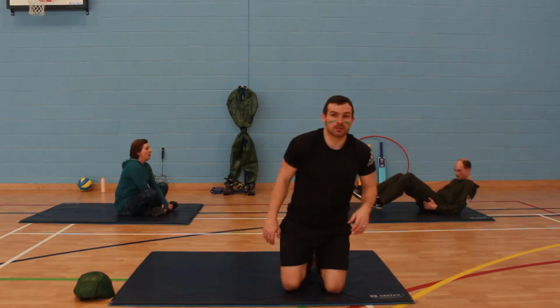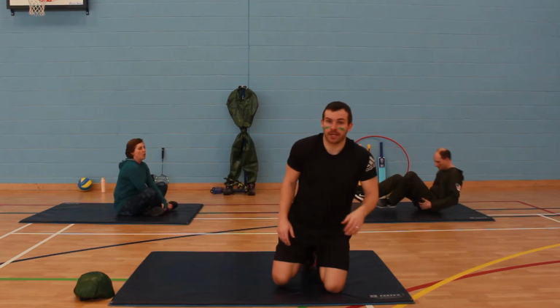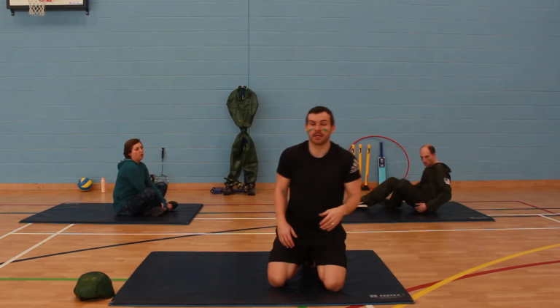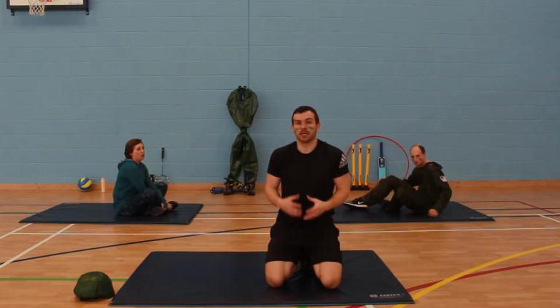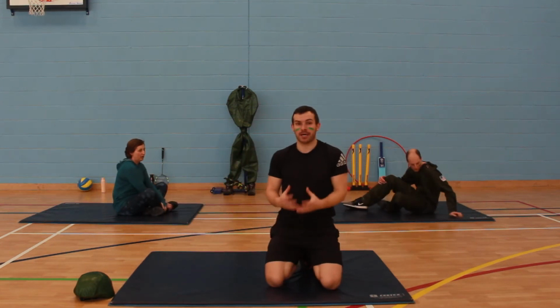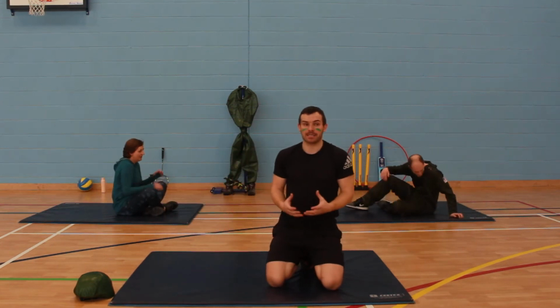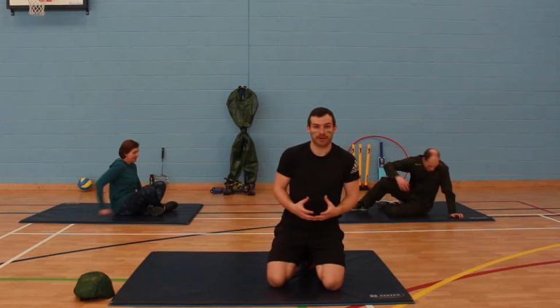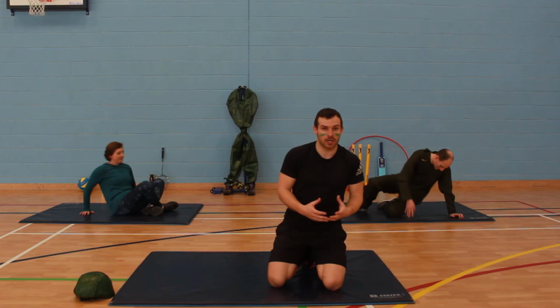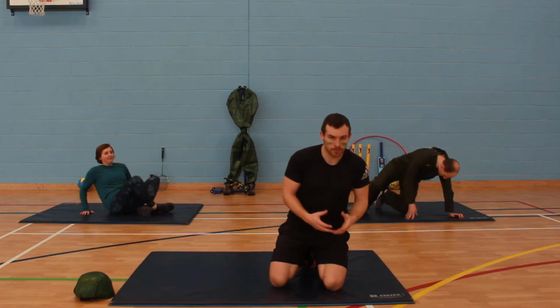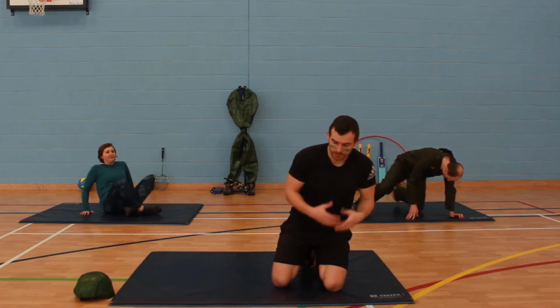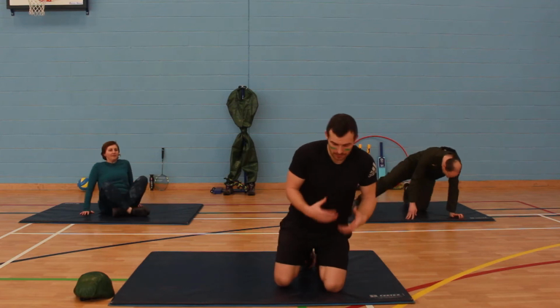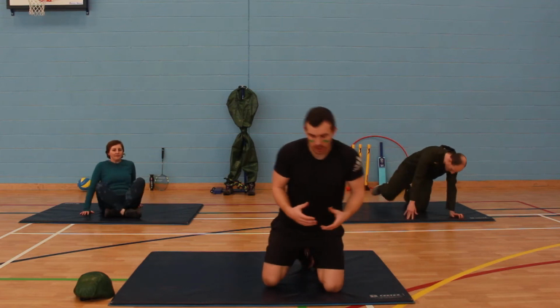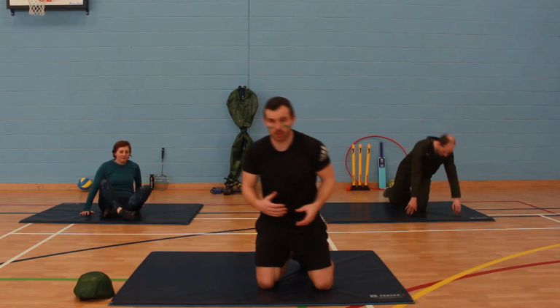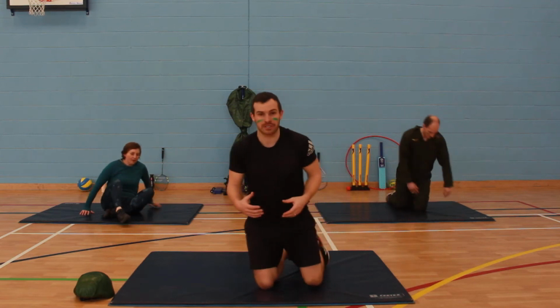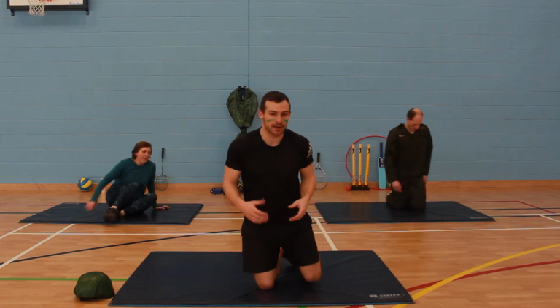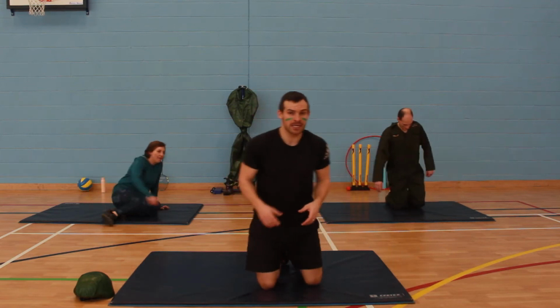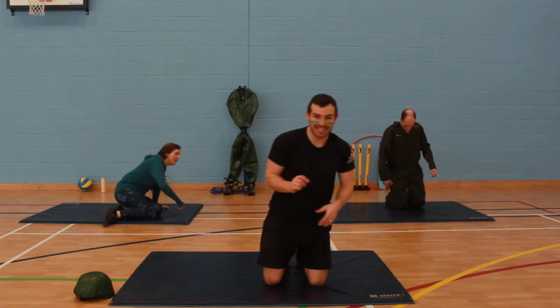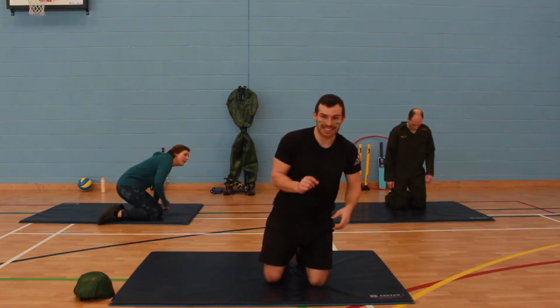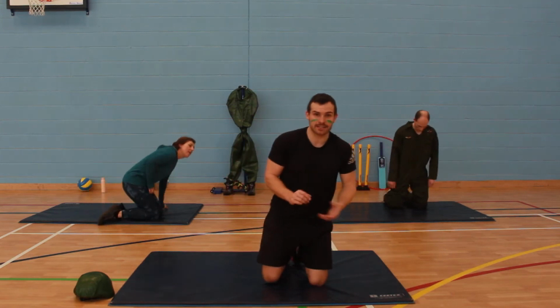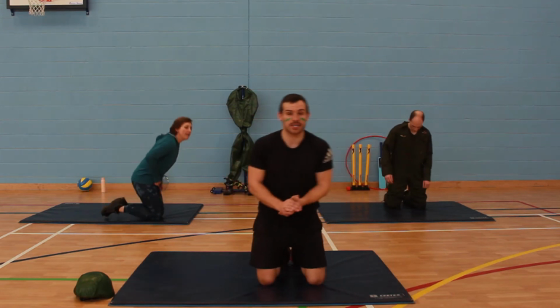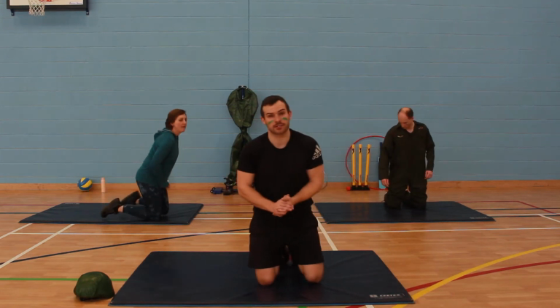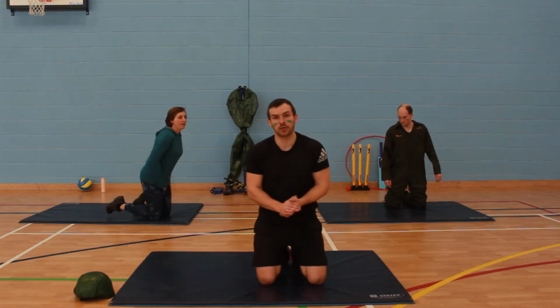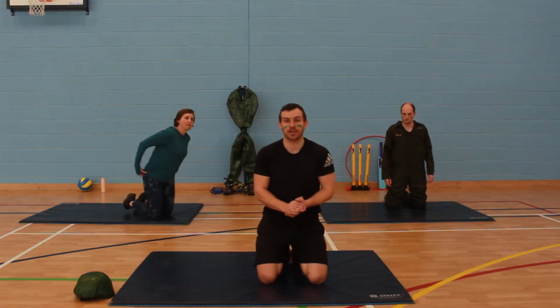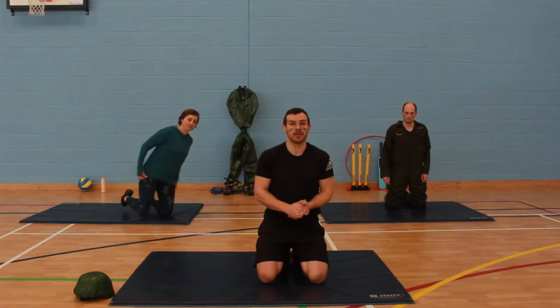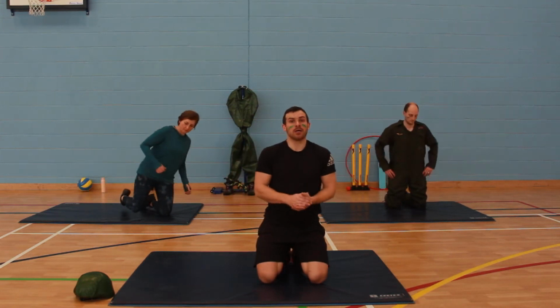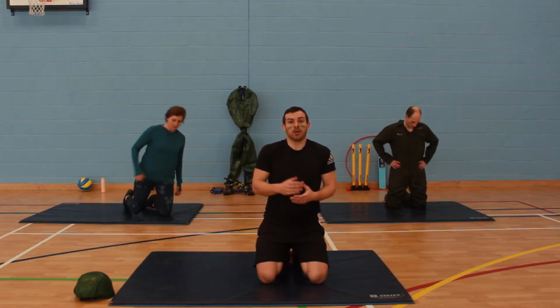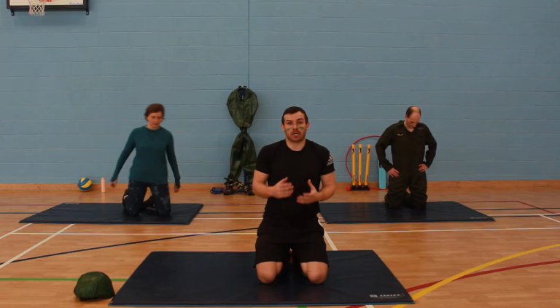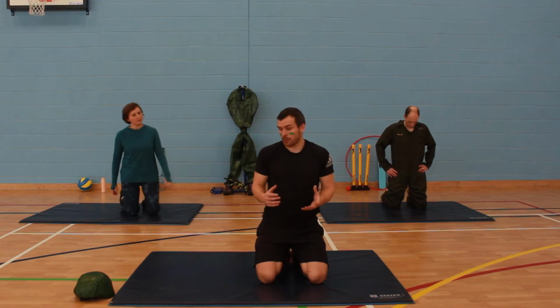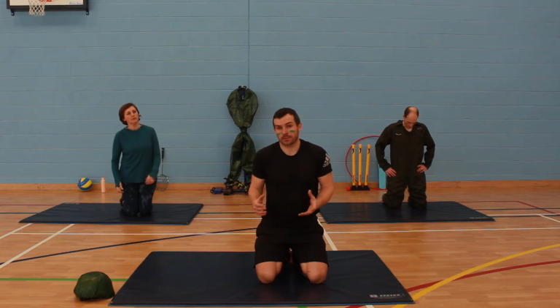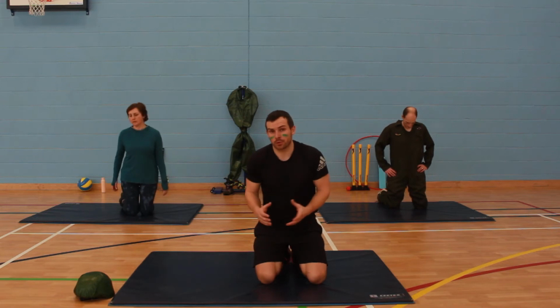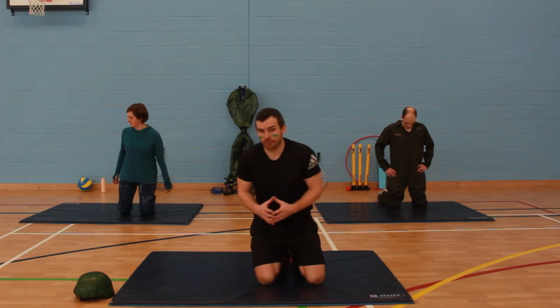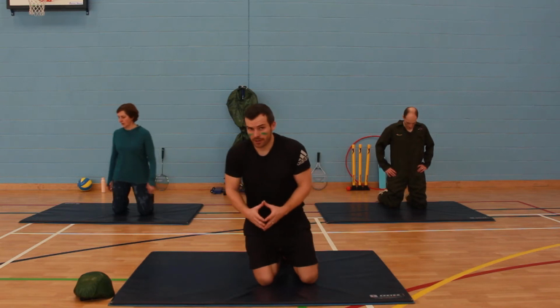Well done. Nice deep breaths at home, get your recovery down. Your last exercise is a new one — we're going to do something called a frogger.